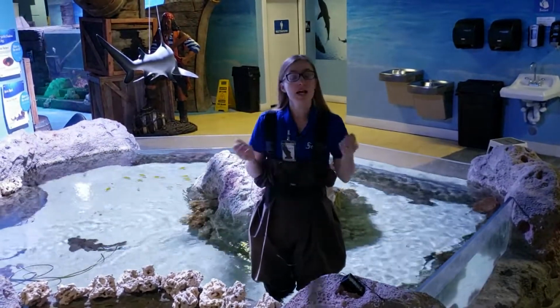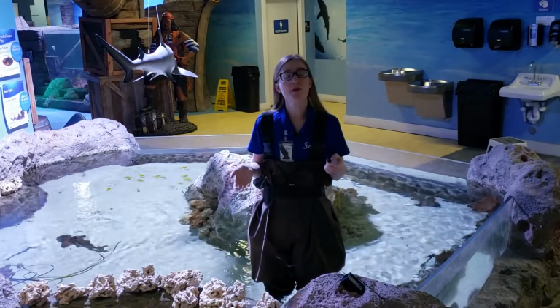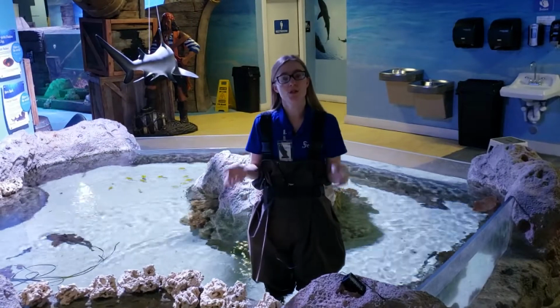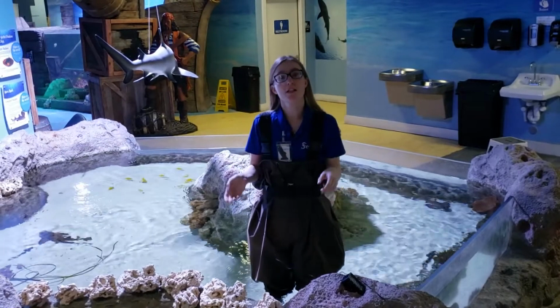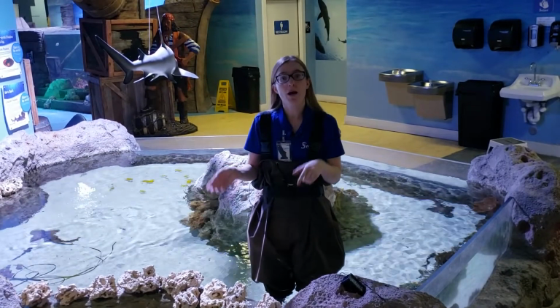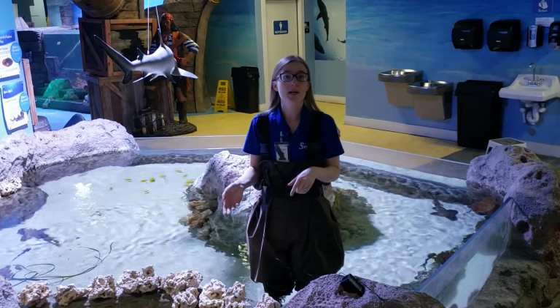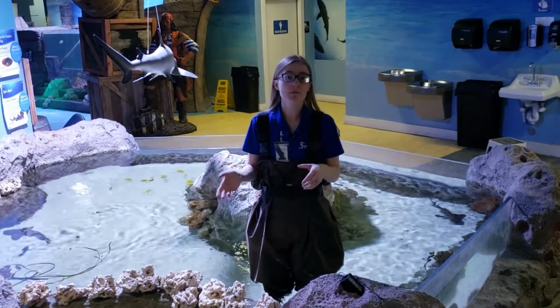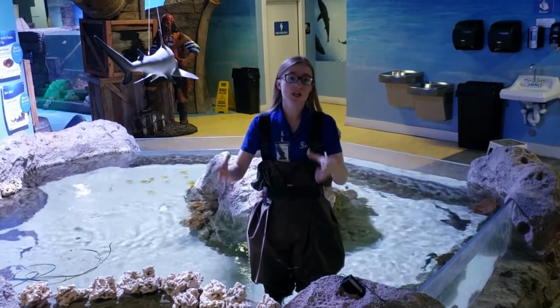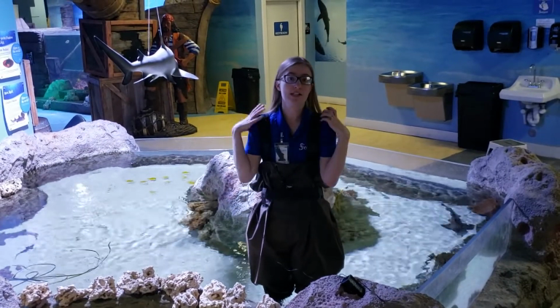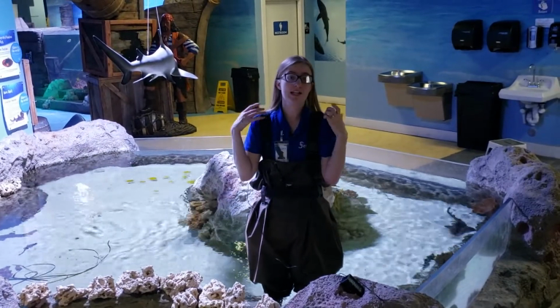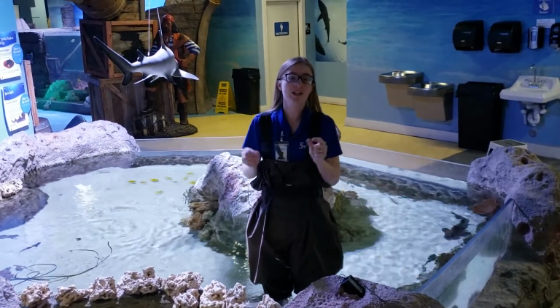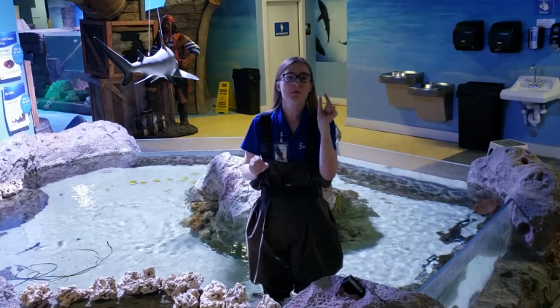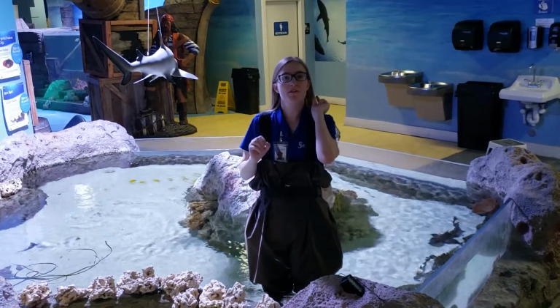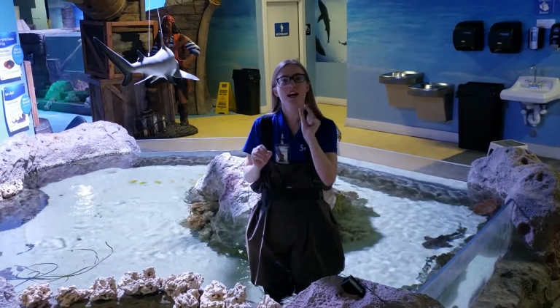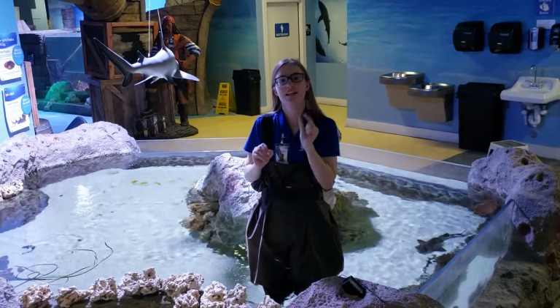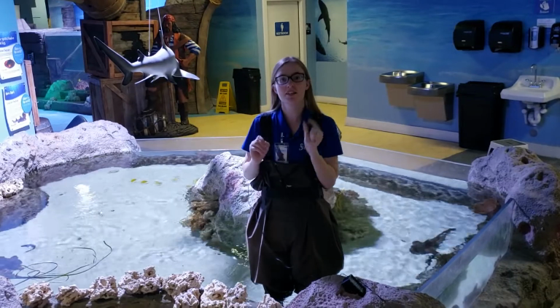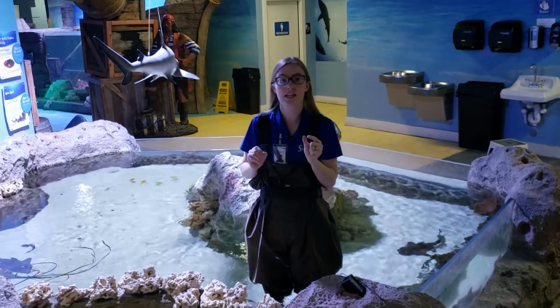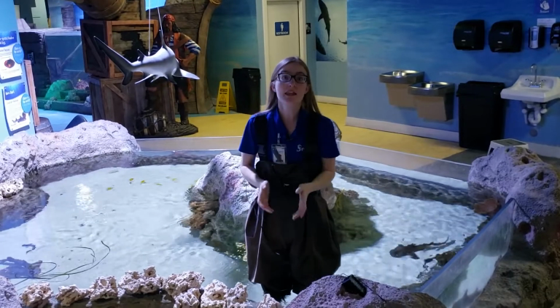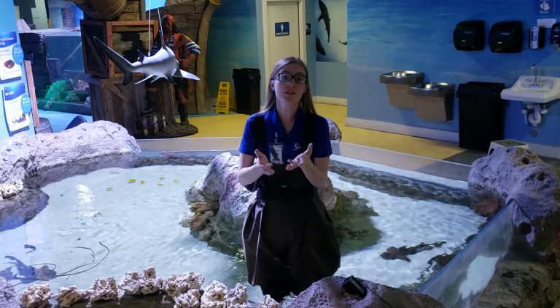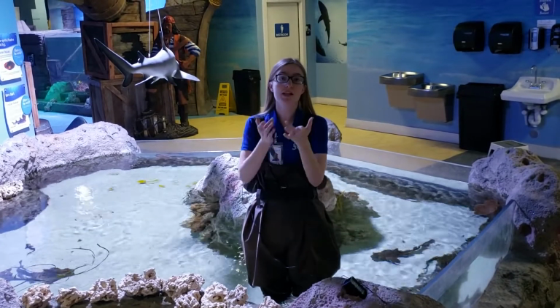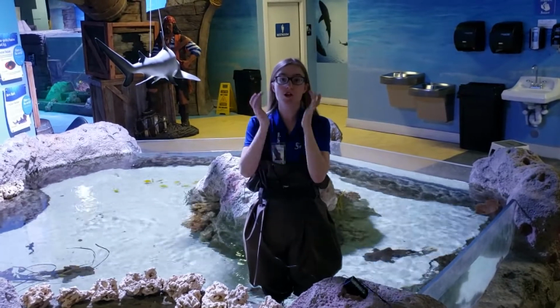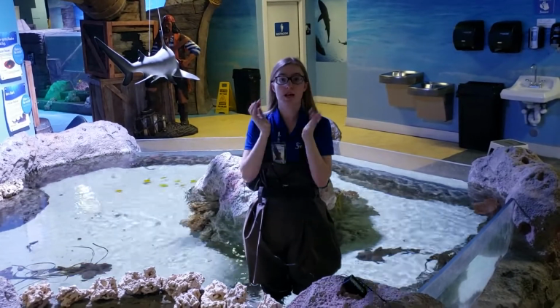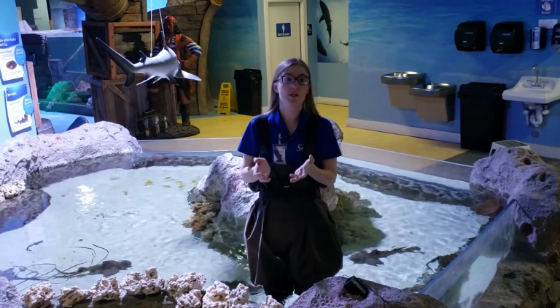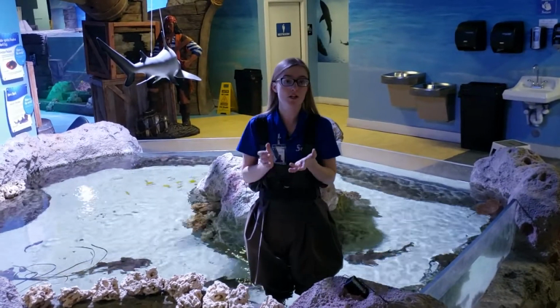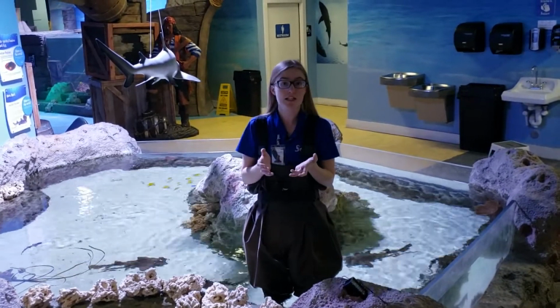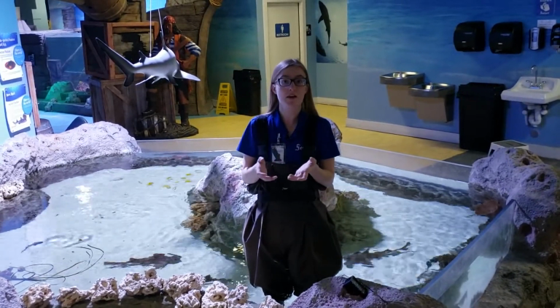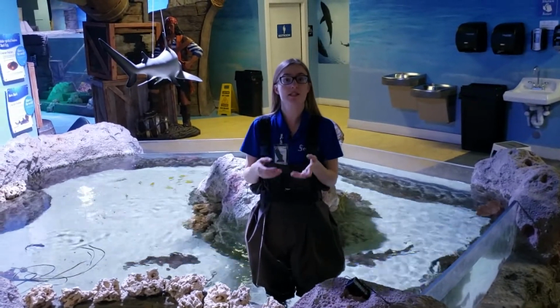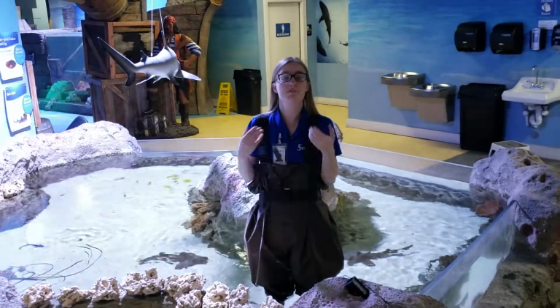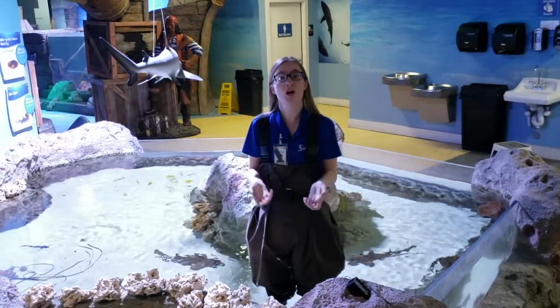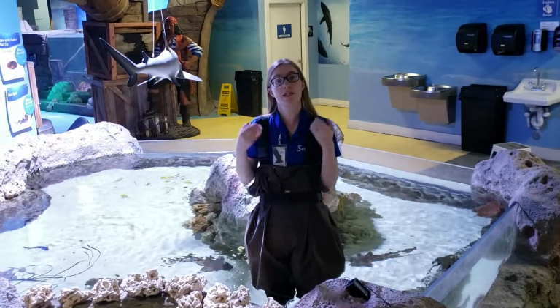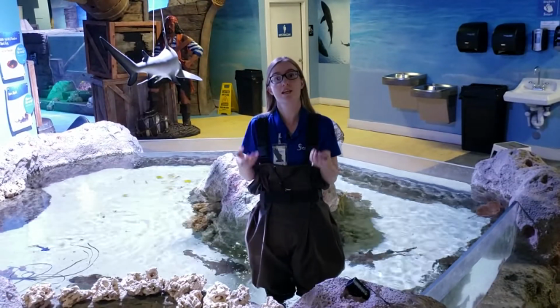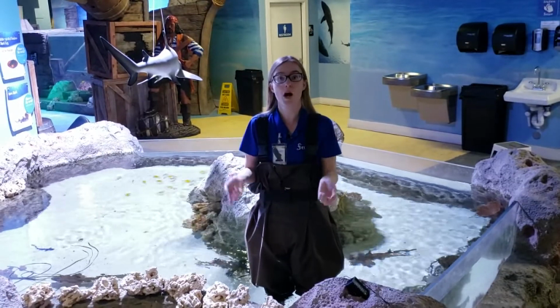Like most sharks, white spotted bamboo sharks have skin that's actually made out of tiny little teeth. They've also got electroreceptors along their face that allow them to sense fish heartbeats in the water.